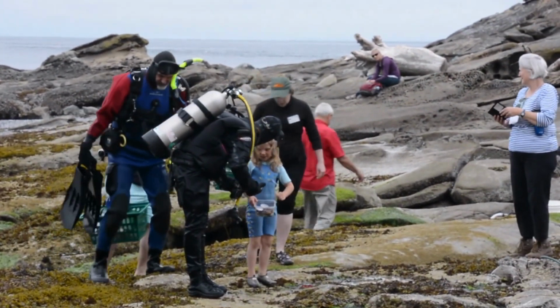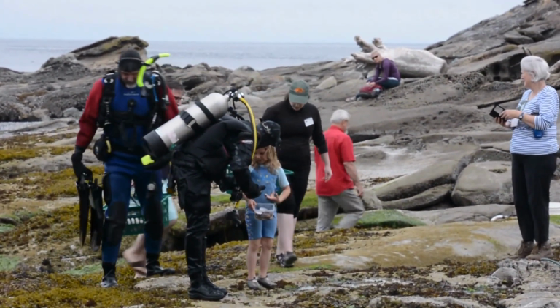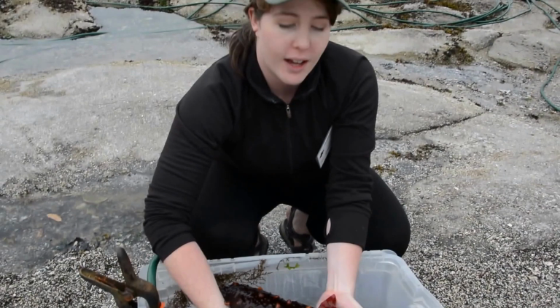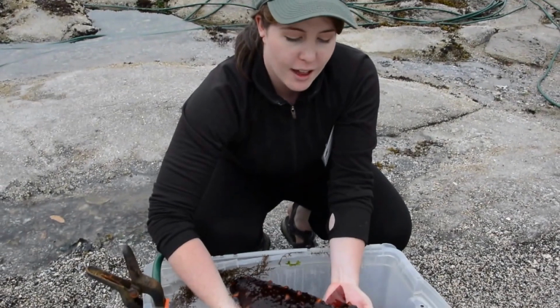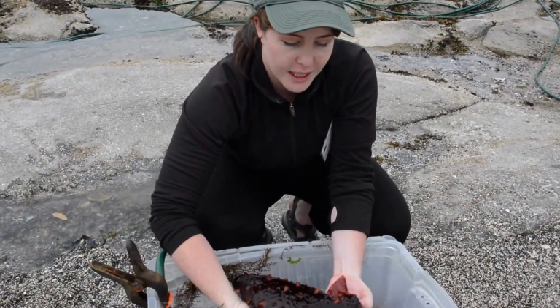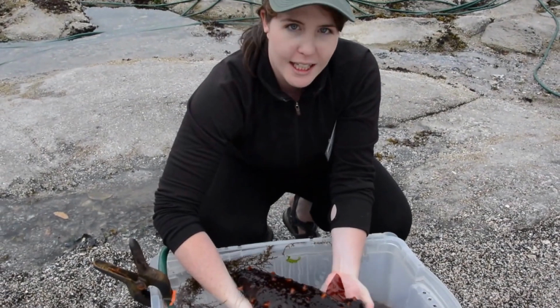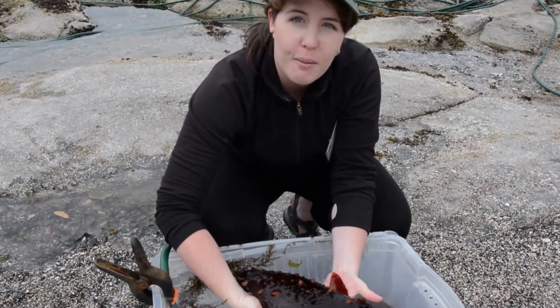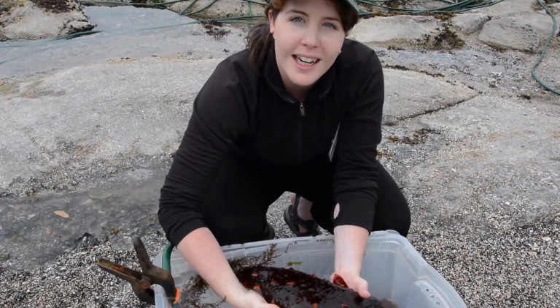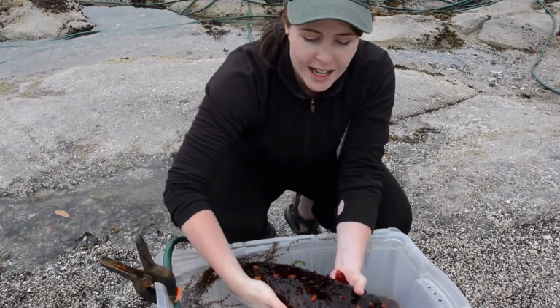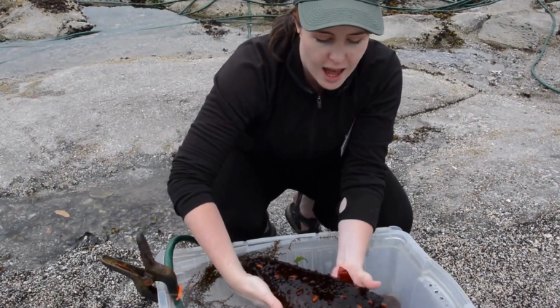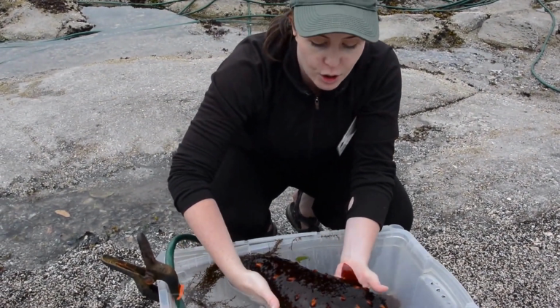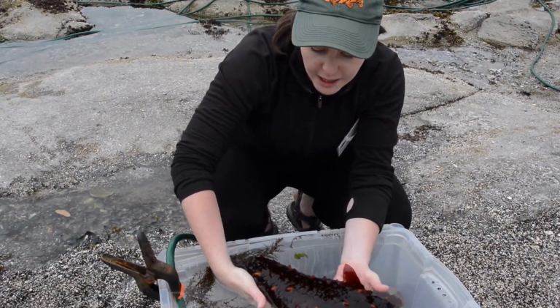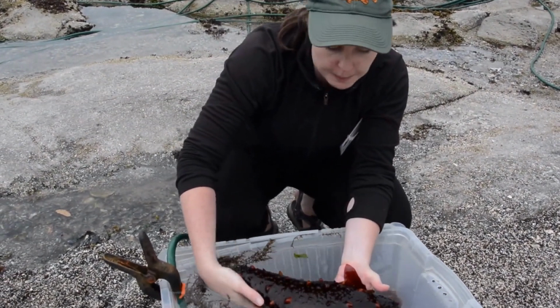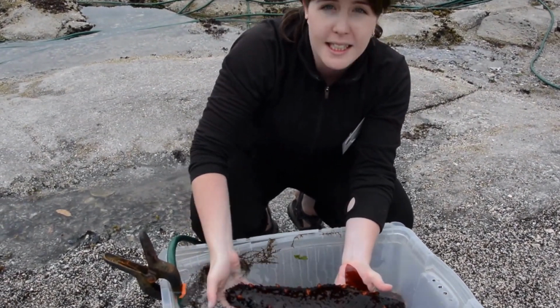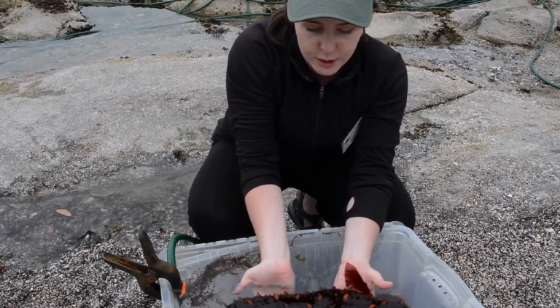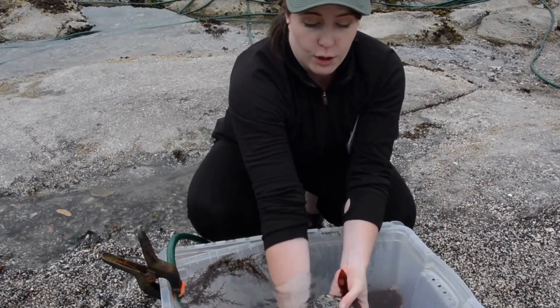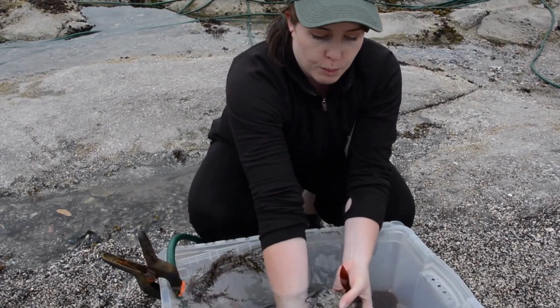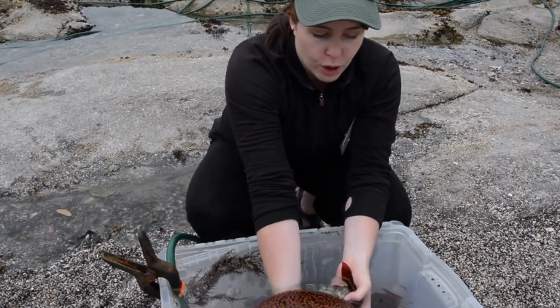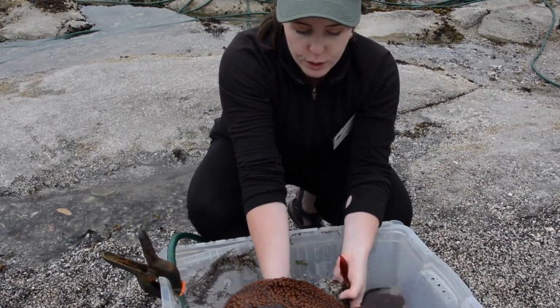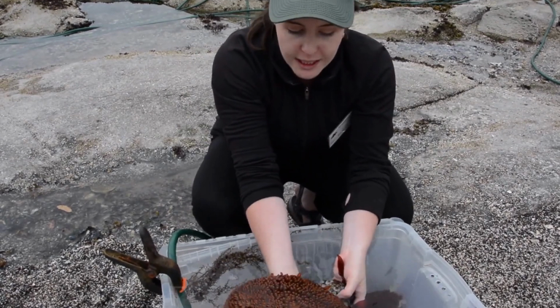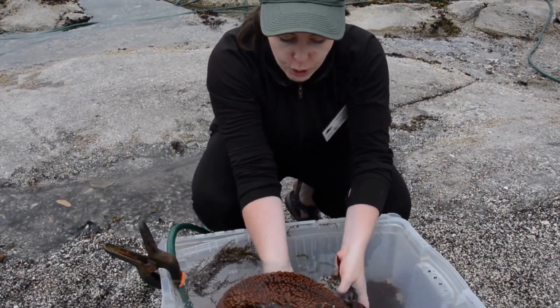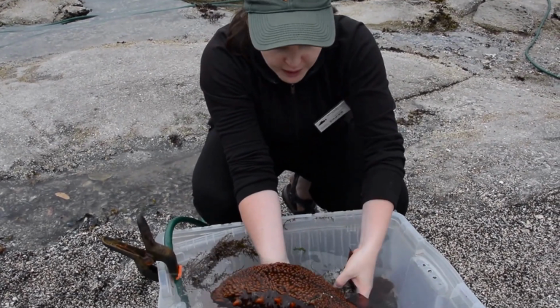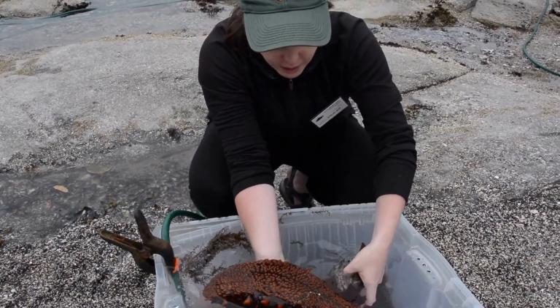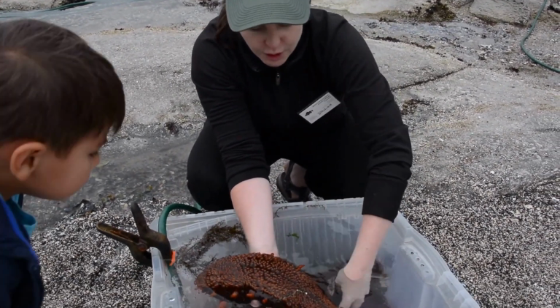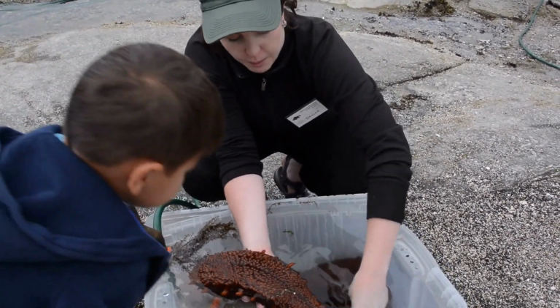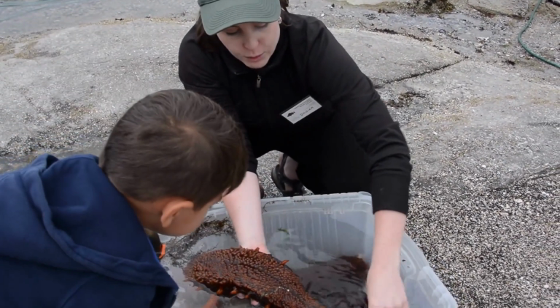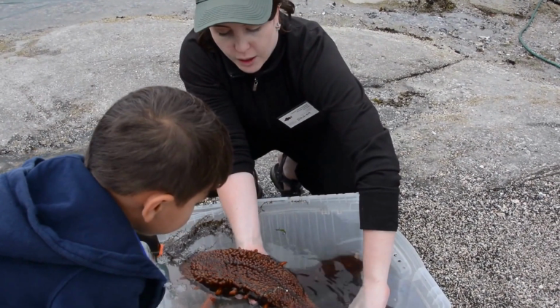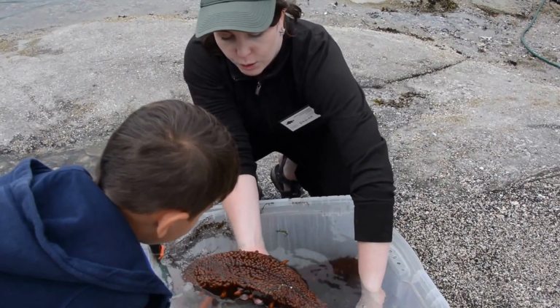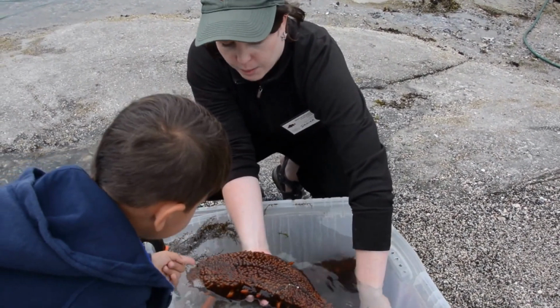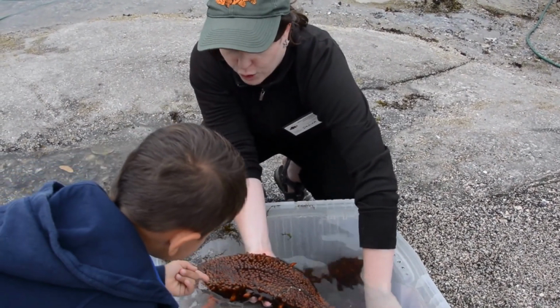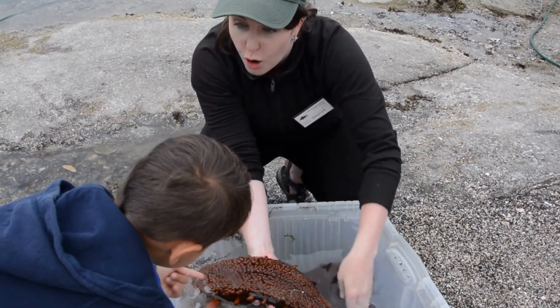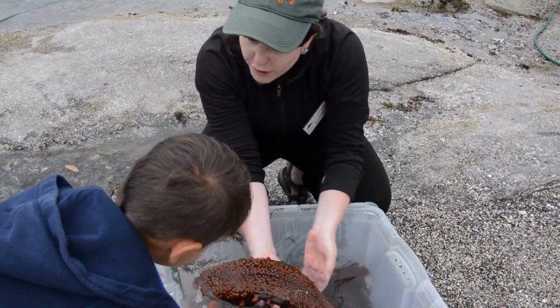So the California Sea Cucumber here. Nice and big in size right now. It's rolling over. You can see its feet — those are all the feet. It was holding on to a rock and those feet are helping it.